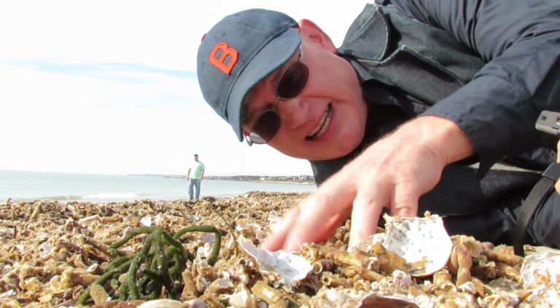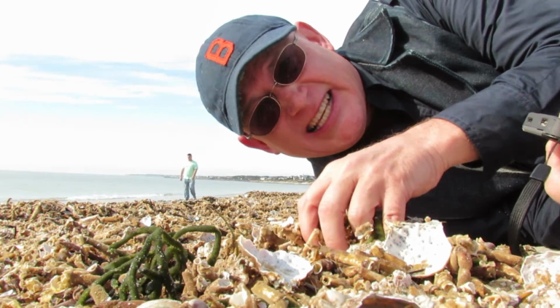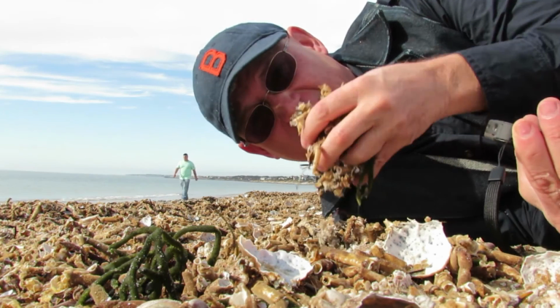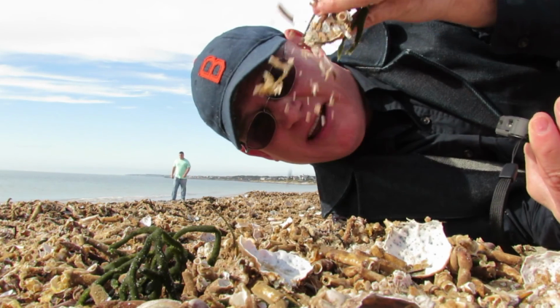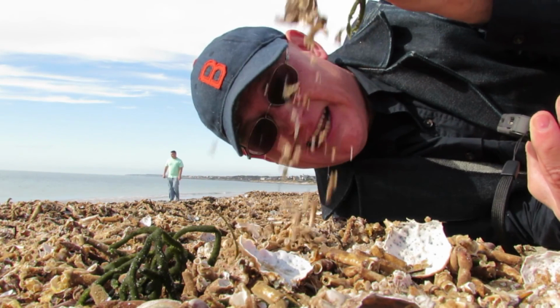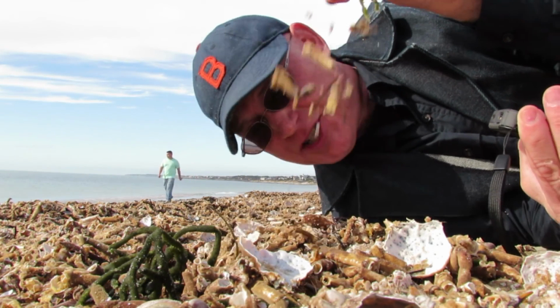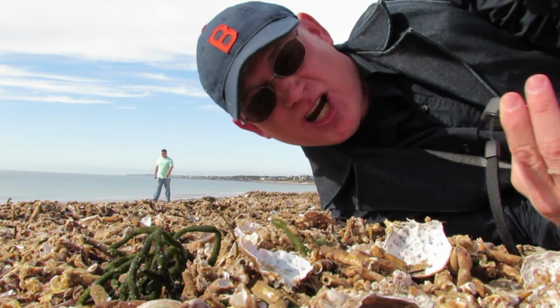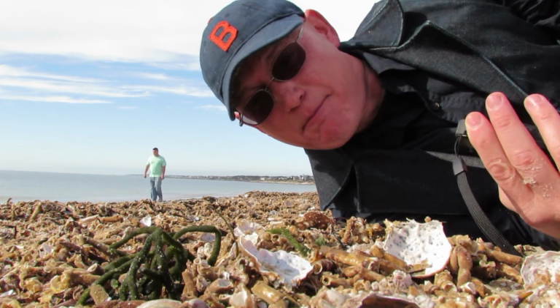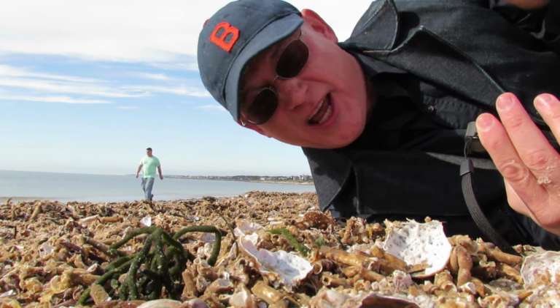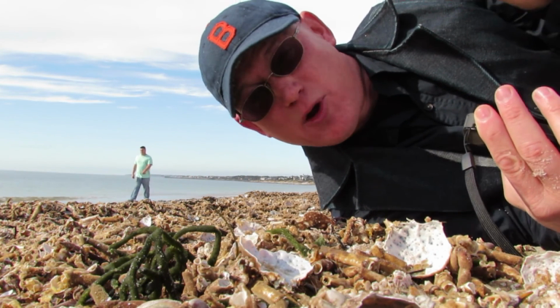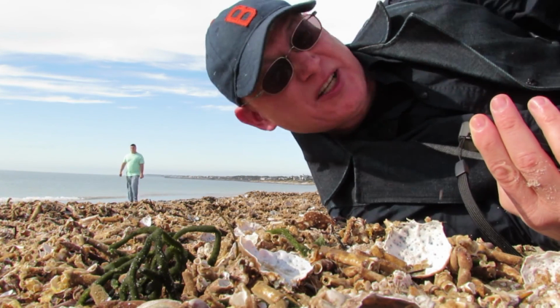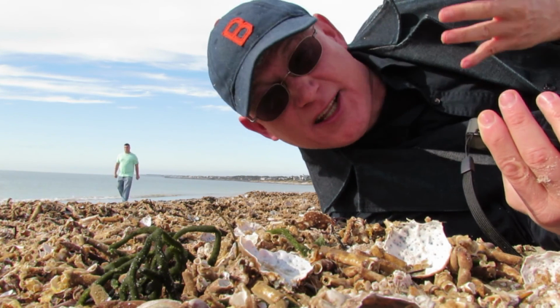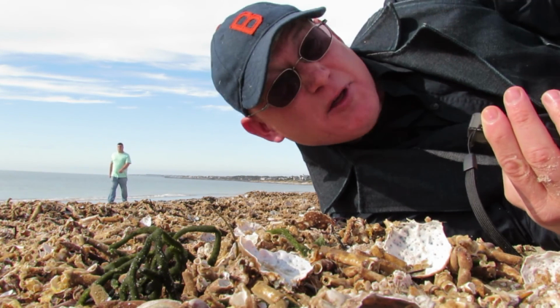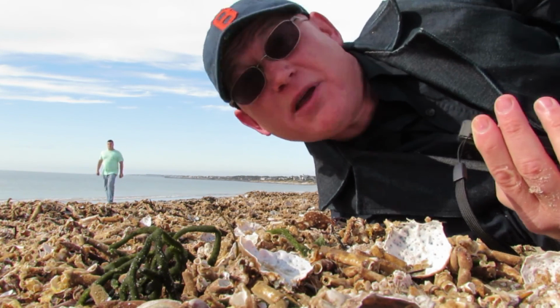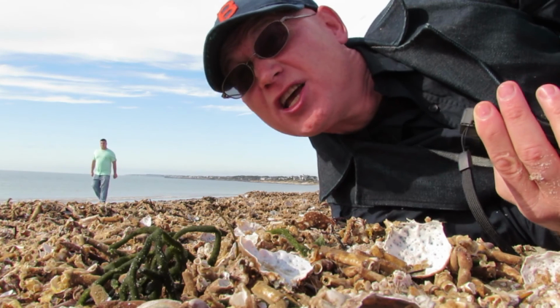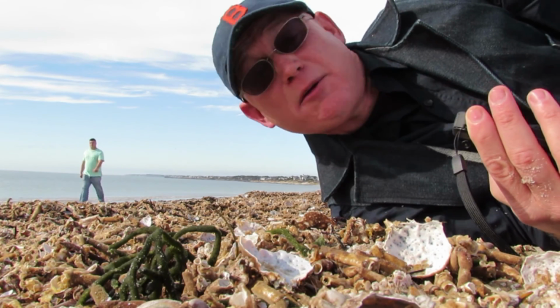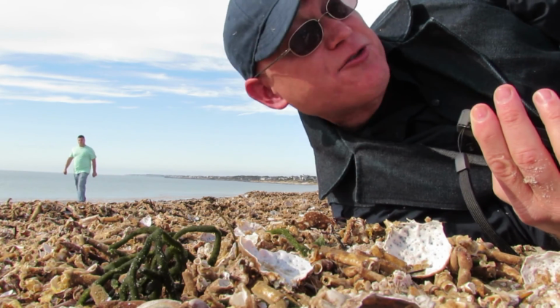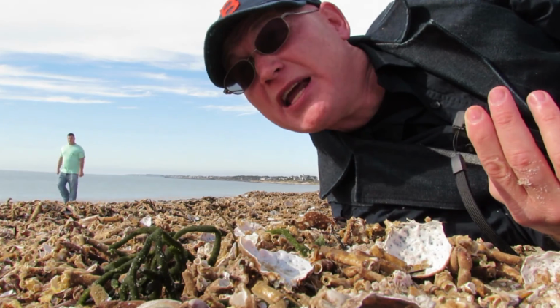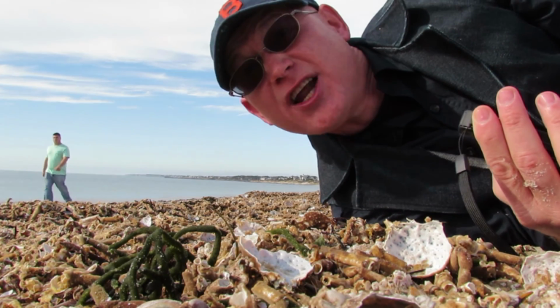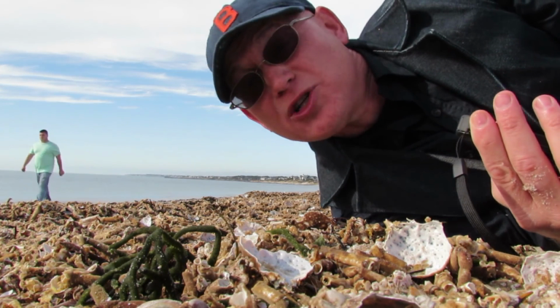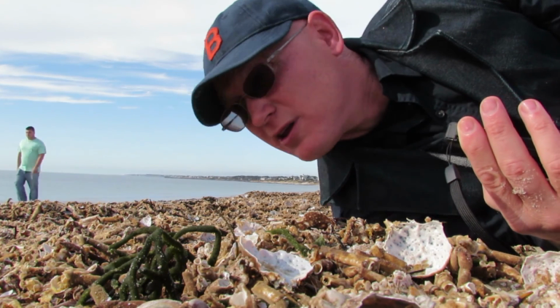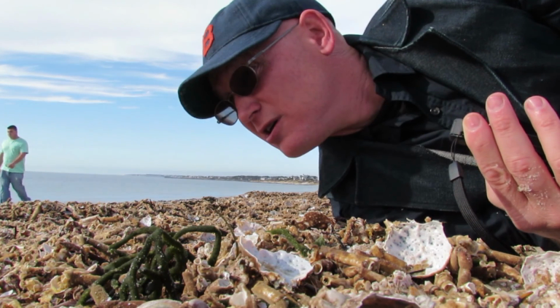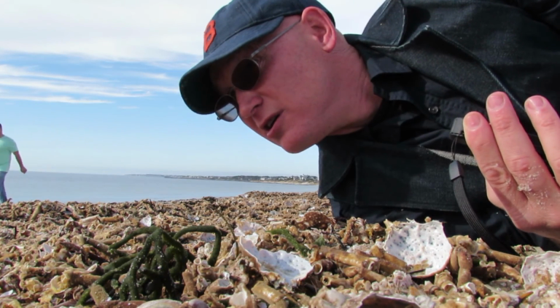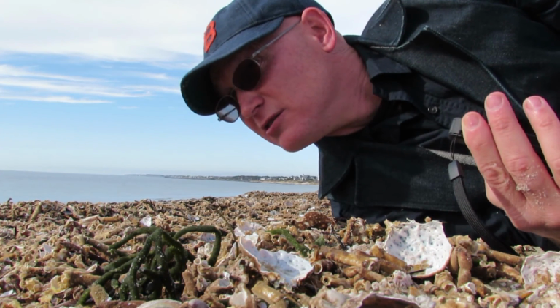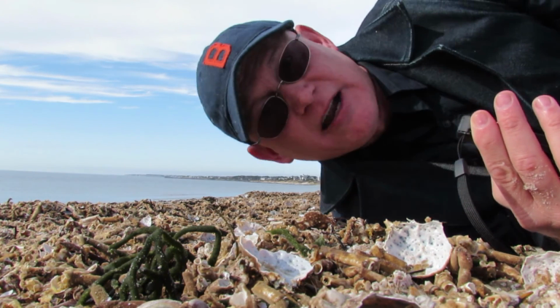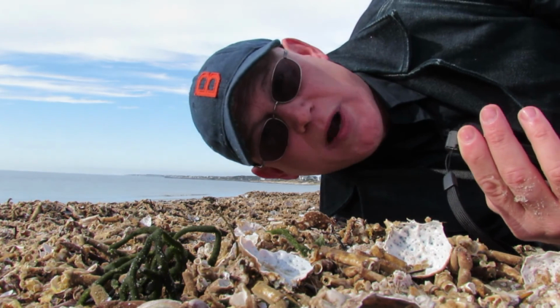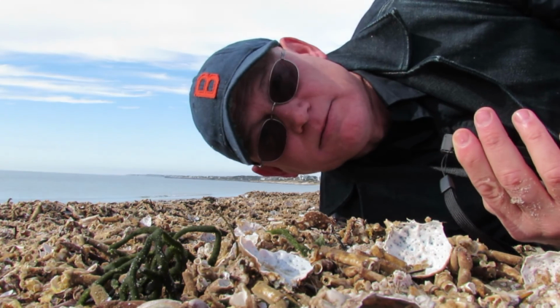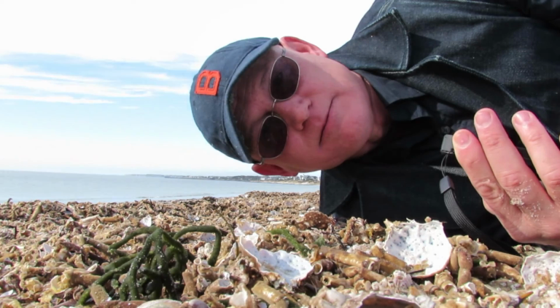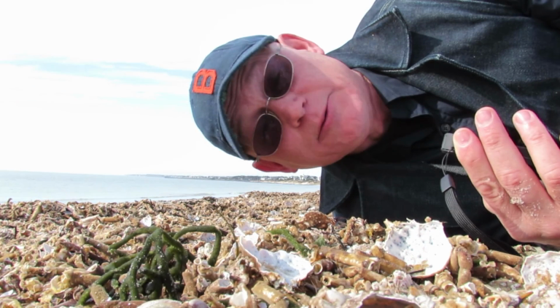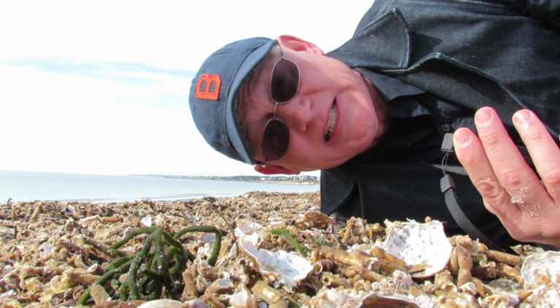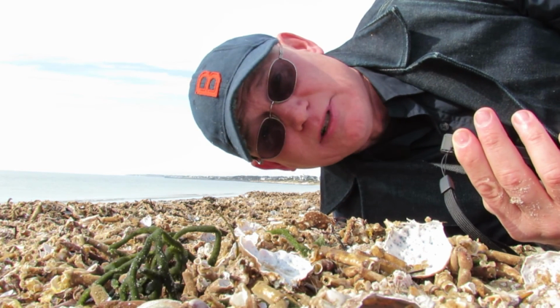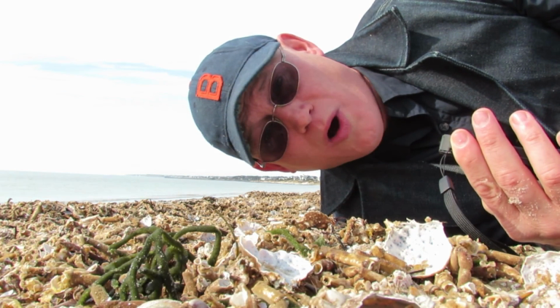Is this the sign of an alien invasion? Crab parts everywhere — bajillions of them on the beach here at Bank Street Beach in Harwichport. They're everywhere and we just don't know why.